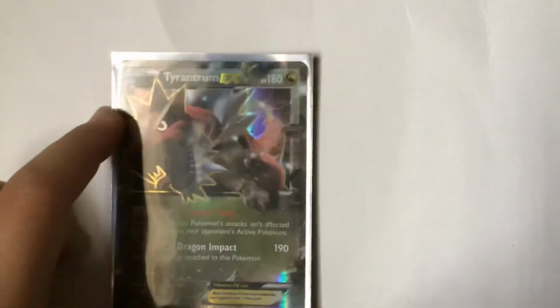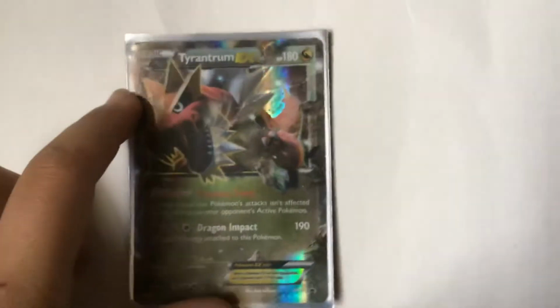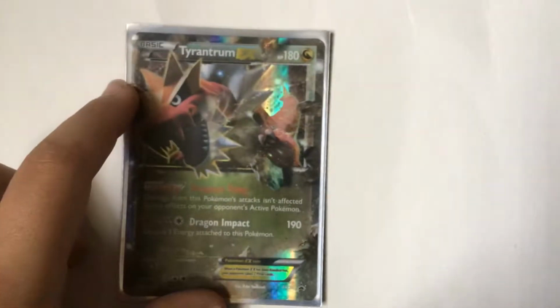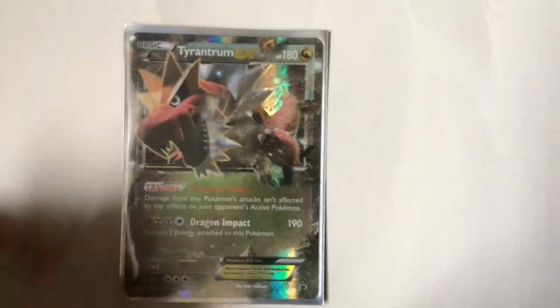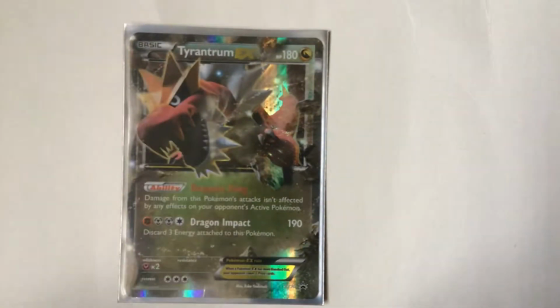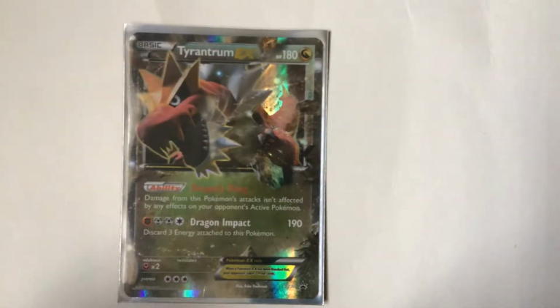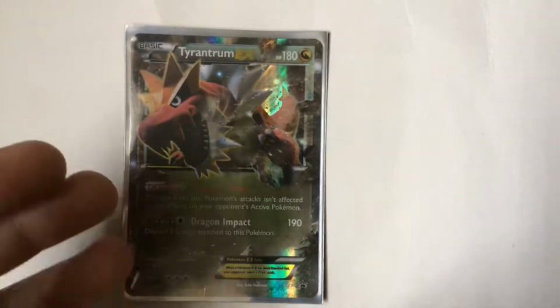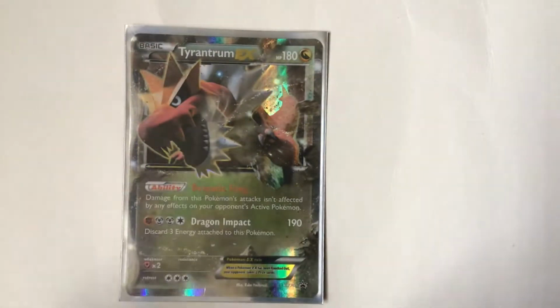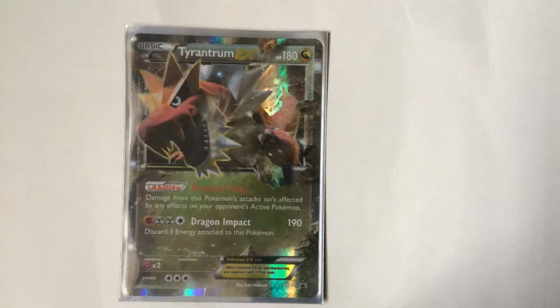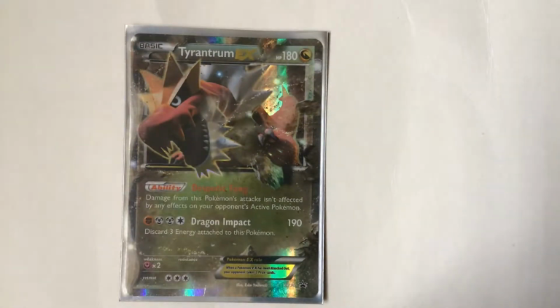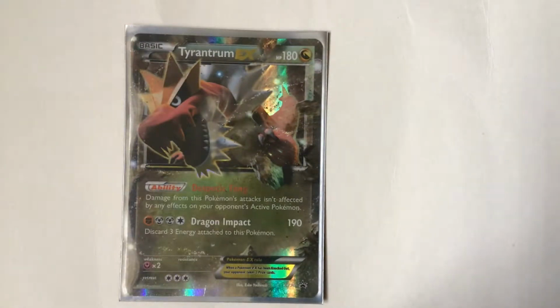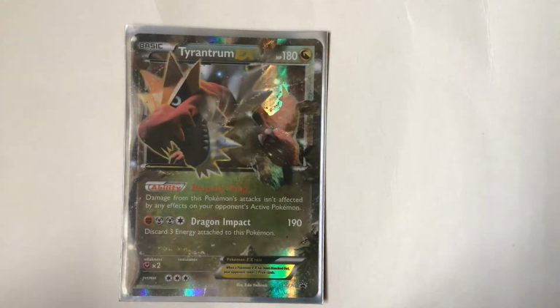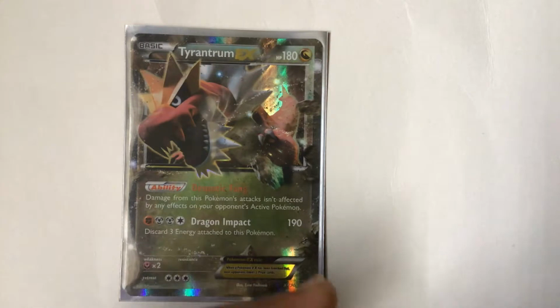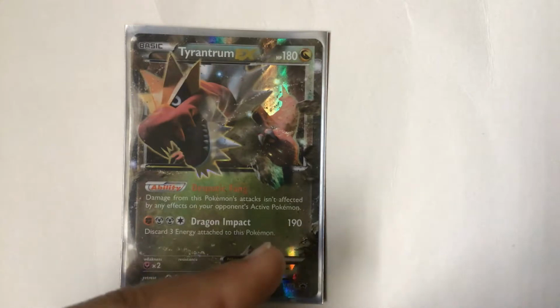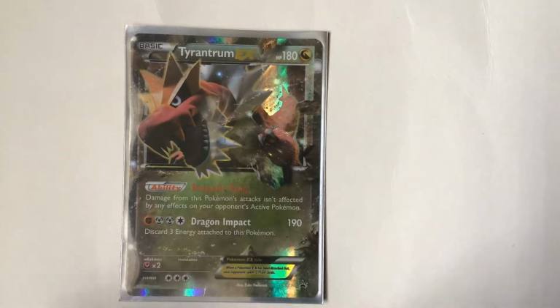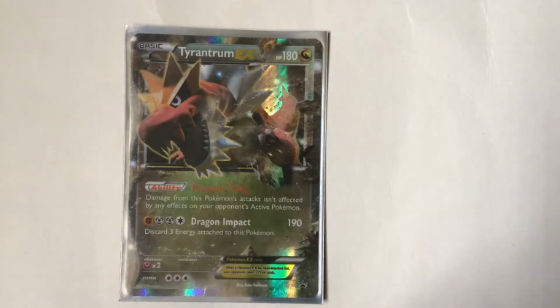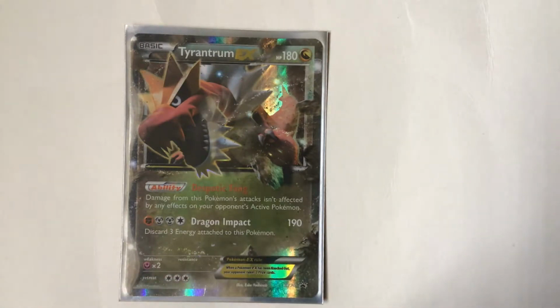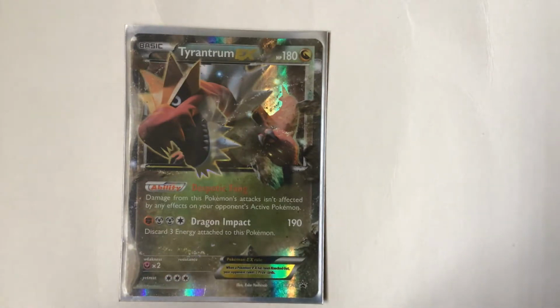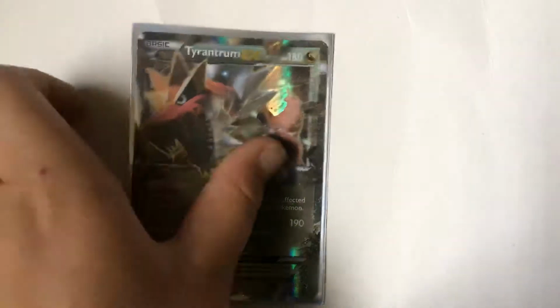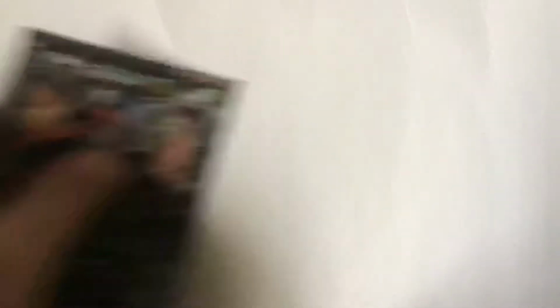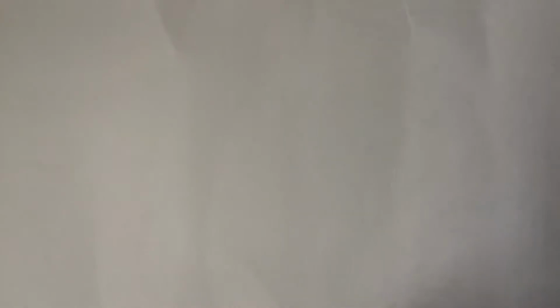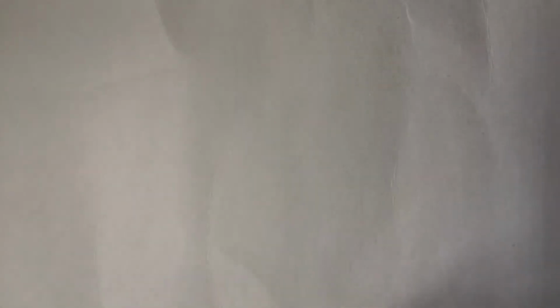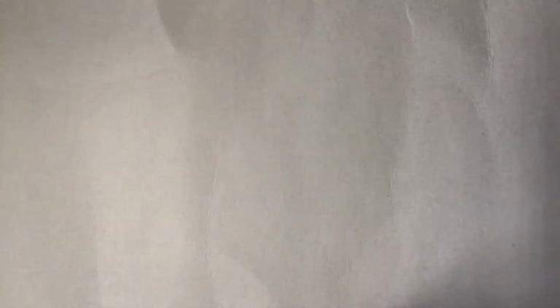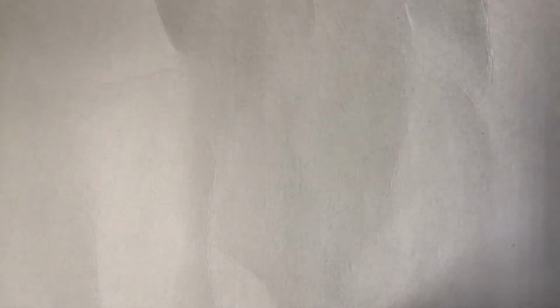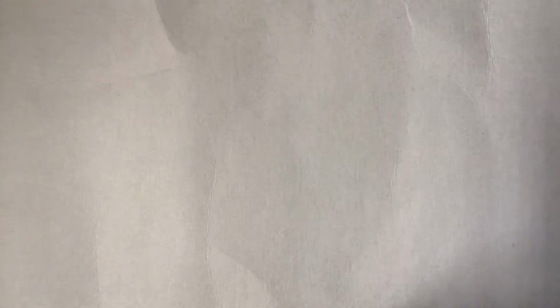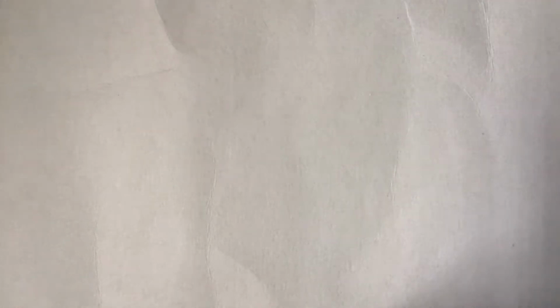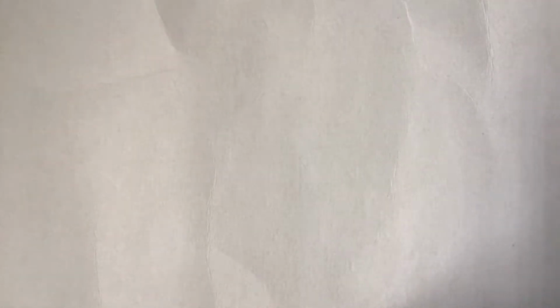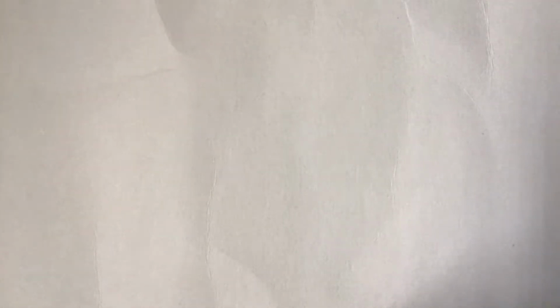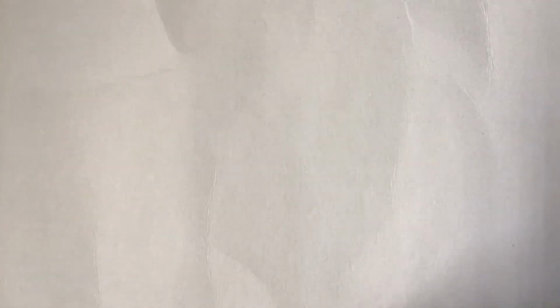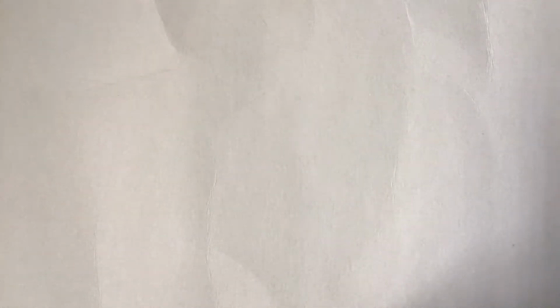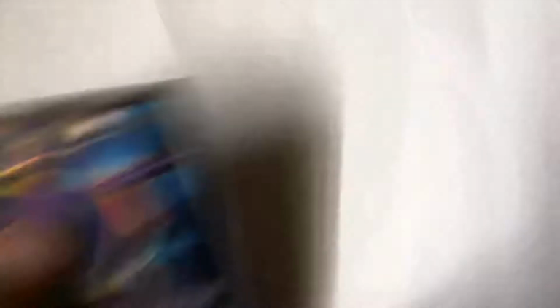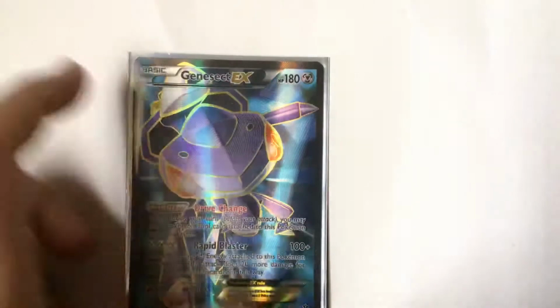Next is the card that does the highest damage that I have — Tyrantrum EX. Tyrantrum is like a cool dinosaur, it's 190 damage. That's a lot of damage. Unfortunately I don't have a Mega Charizard, but hey.